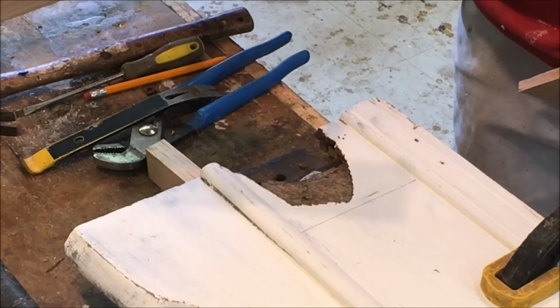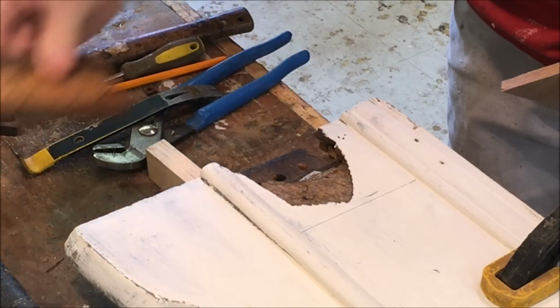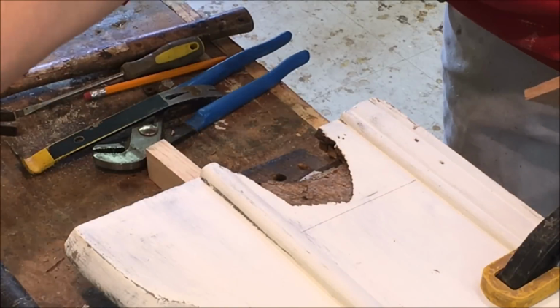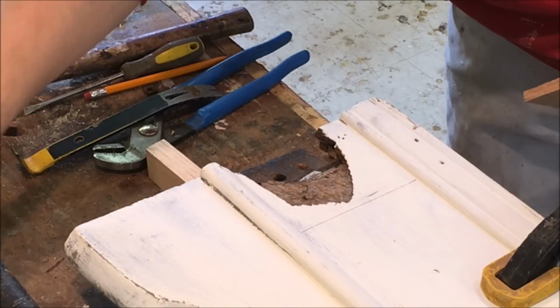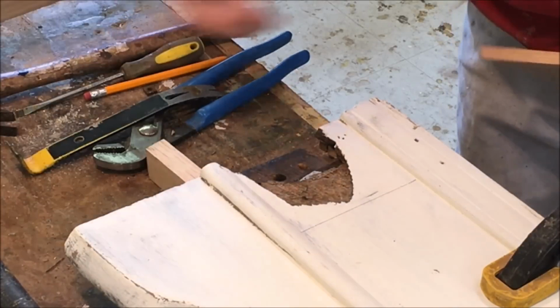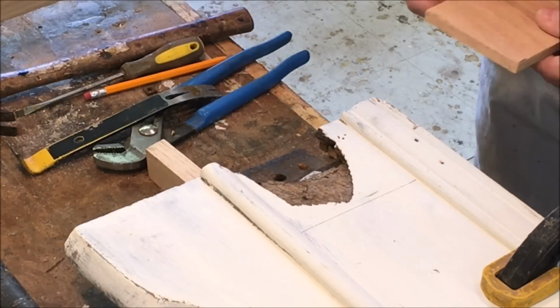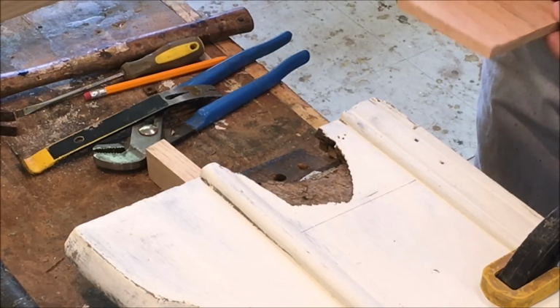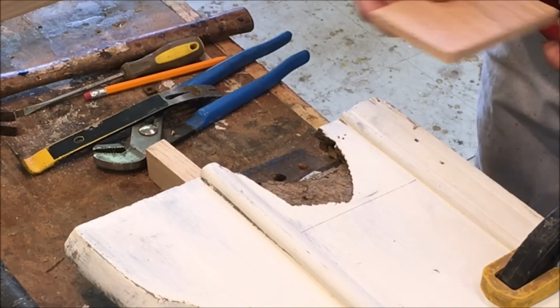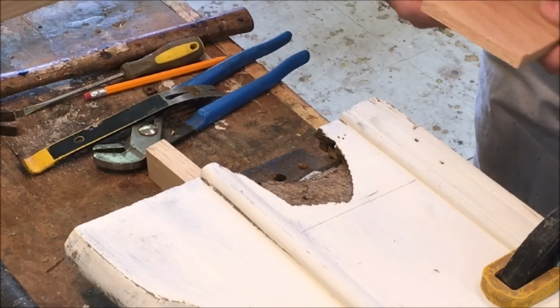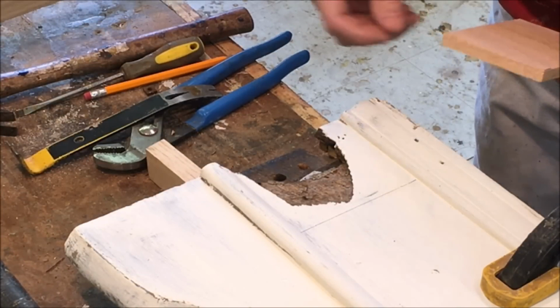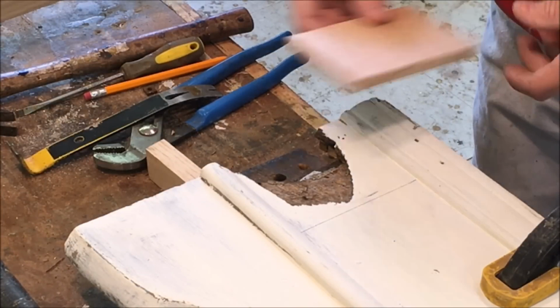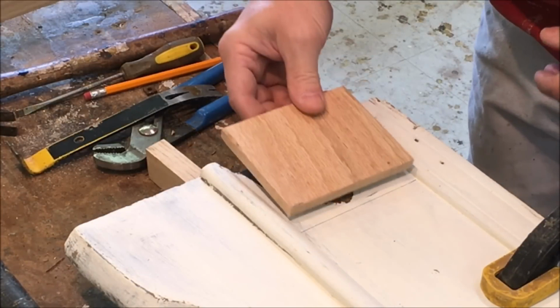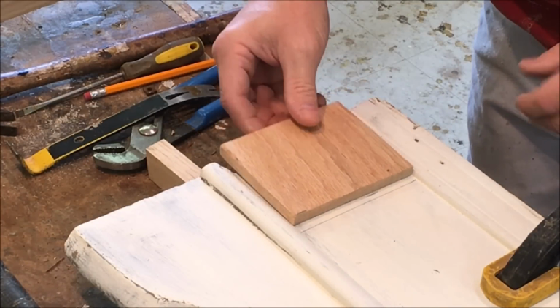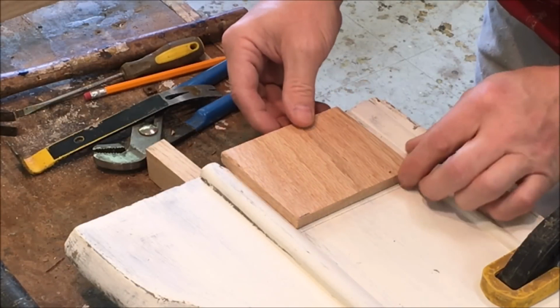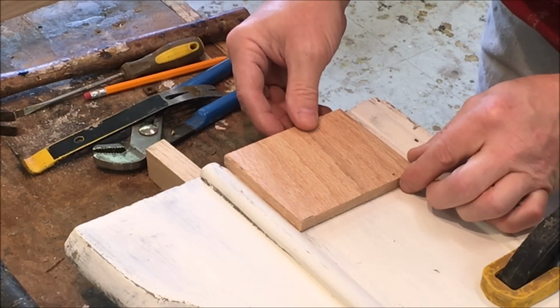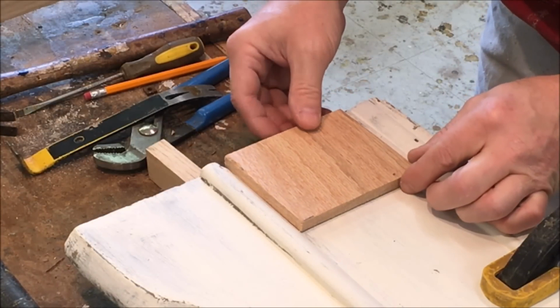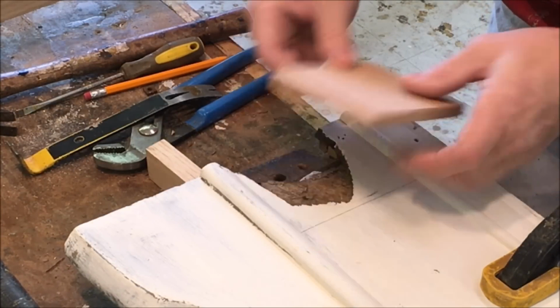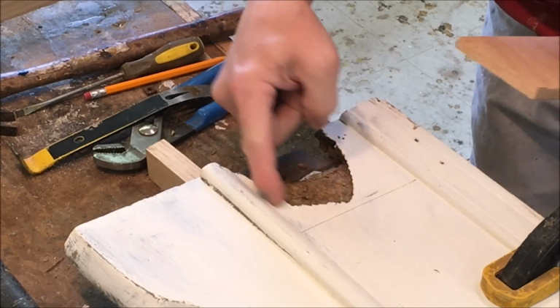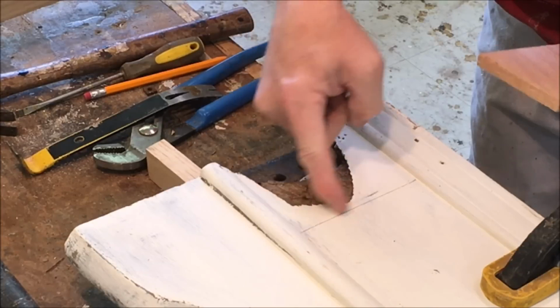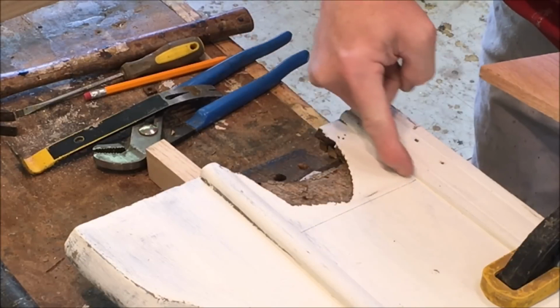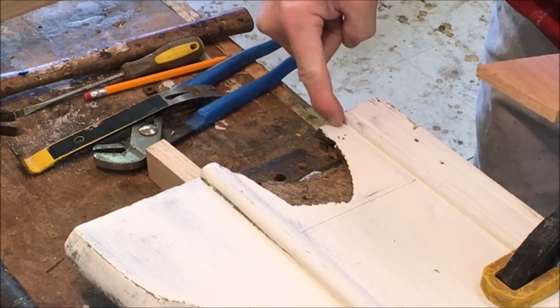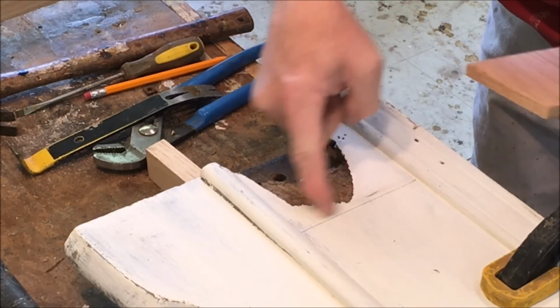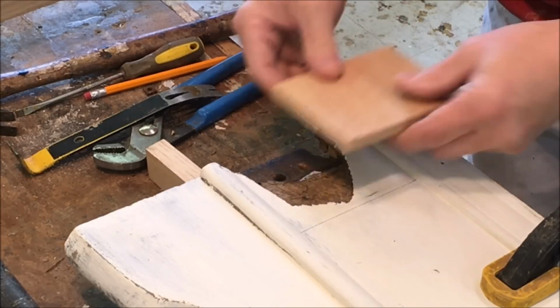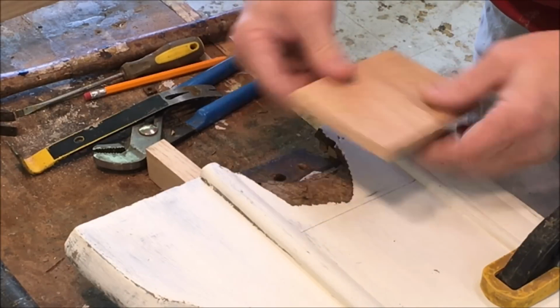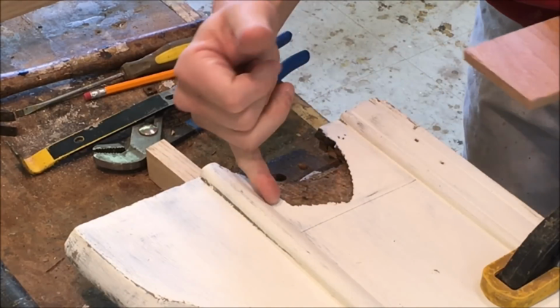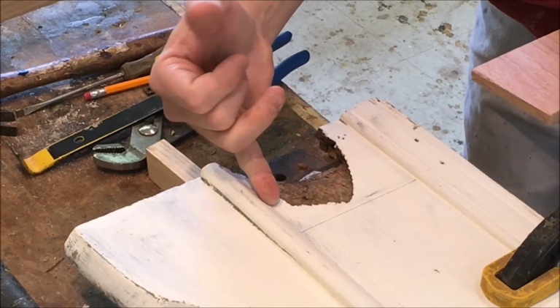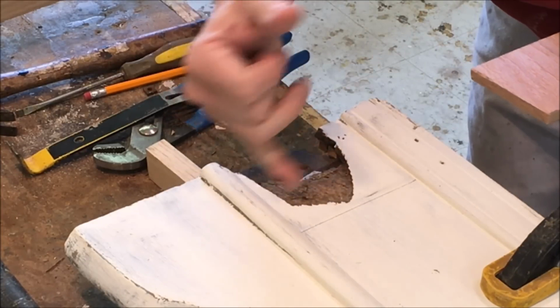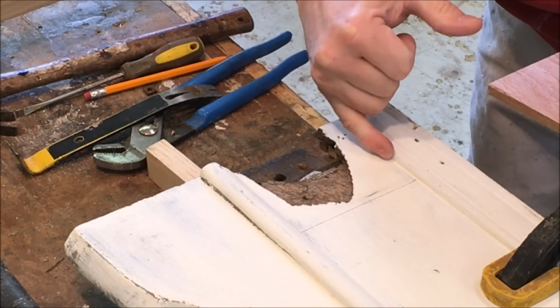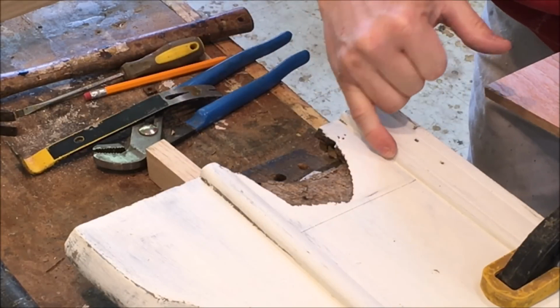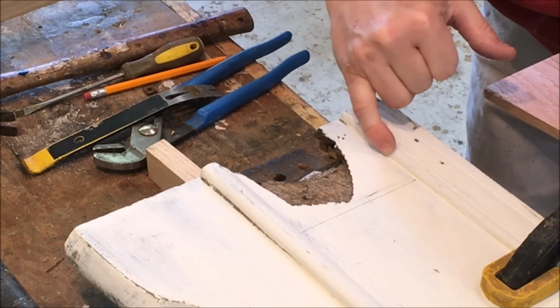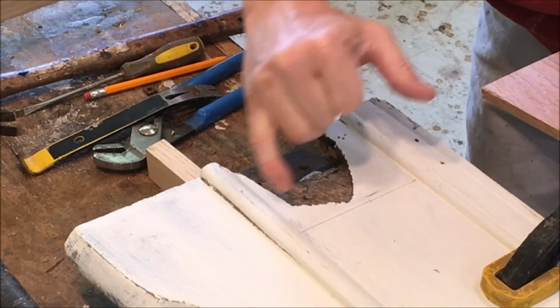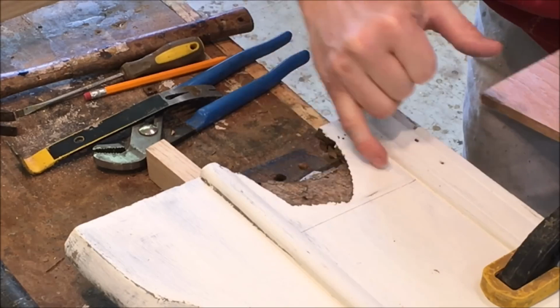I'll put that back on. And what we're going to do here is mortise in a piece. I'll cut out all this damaged area from one molding to the other.